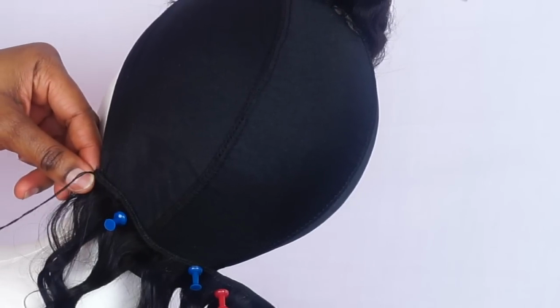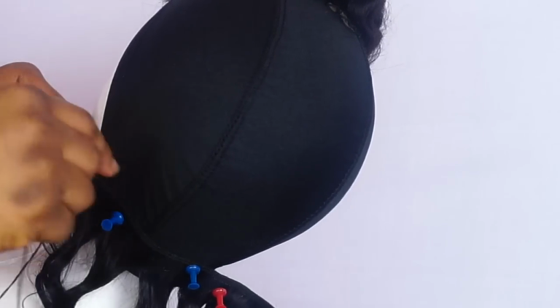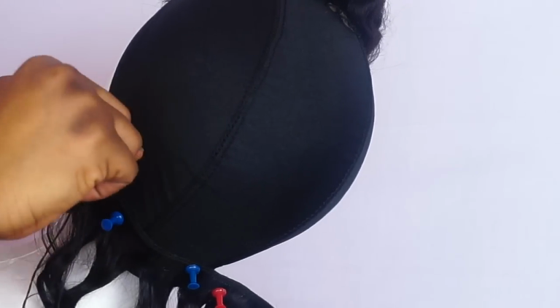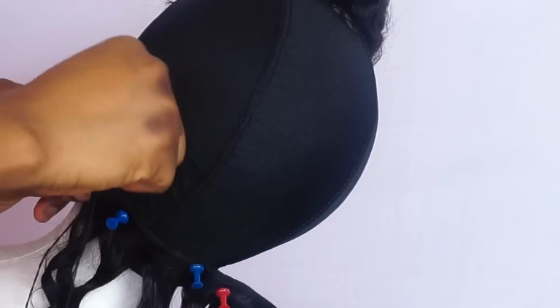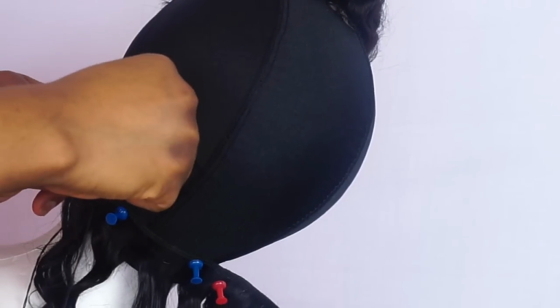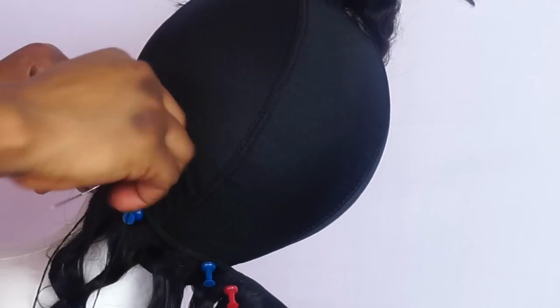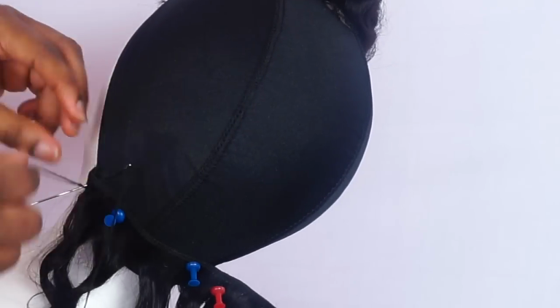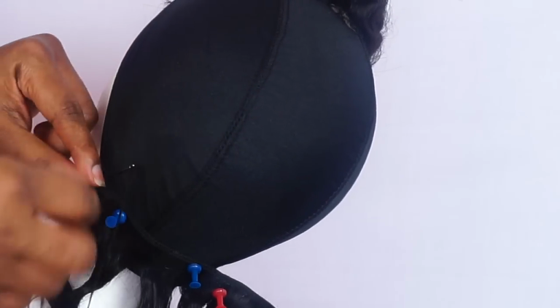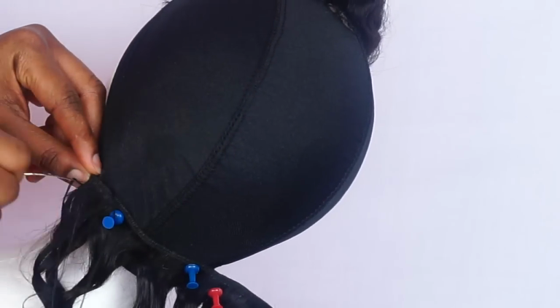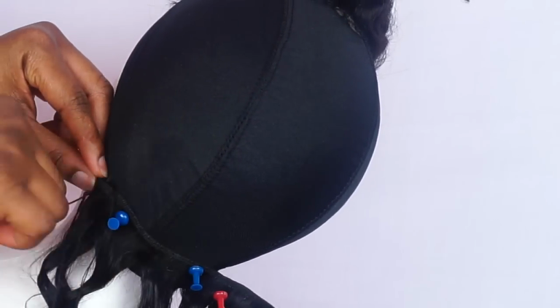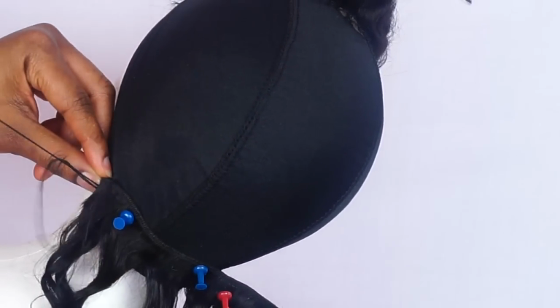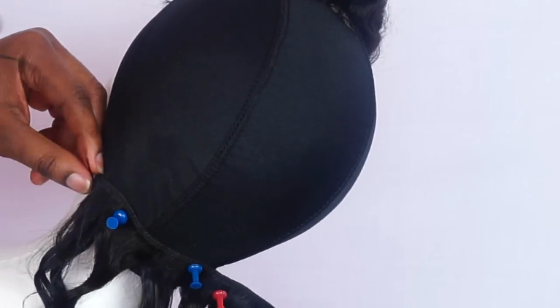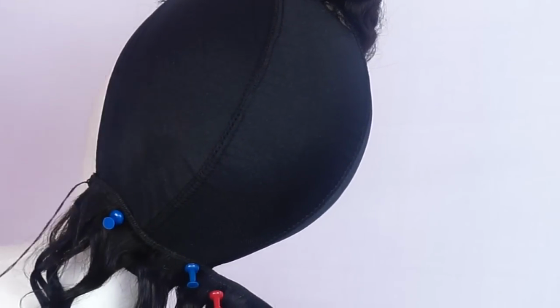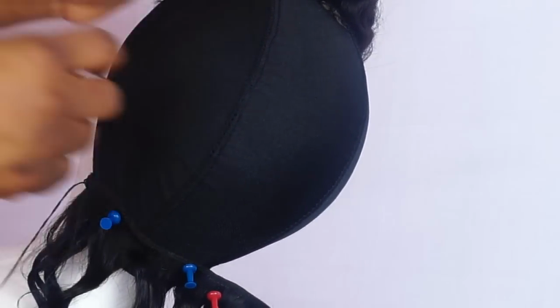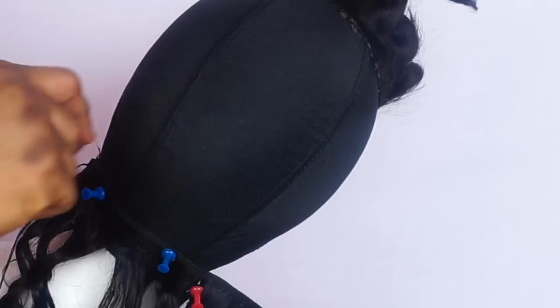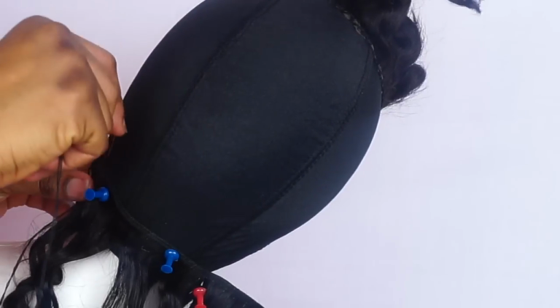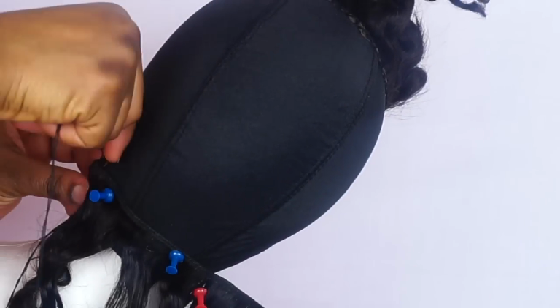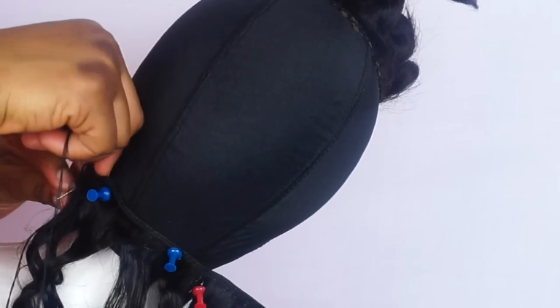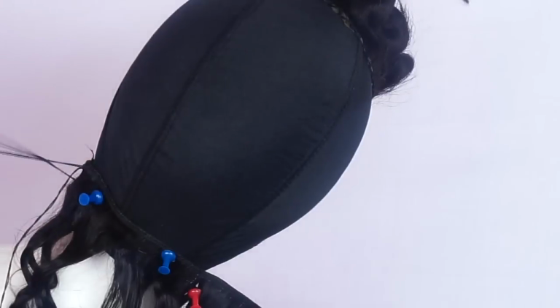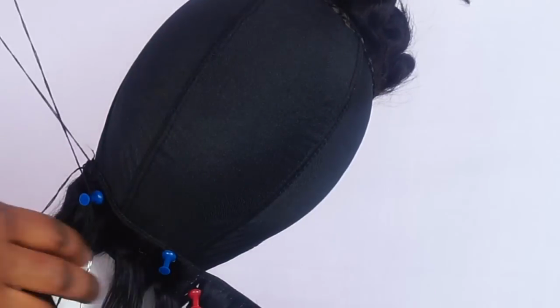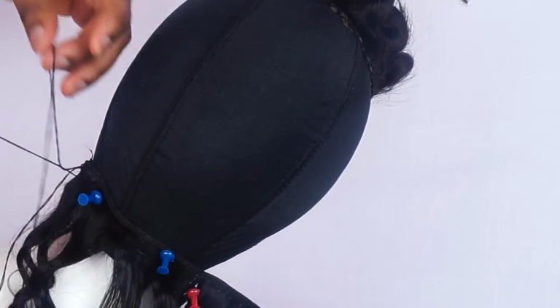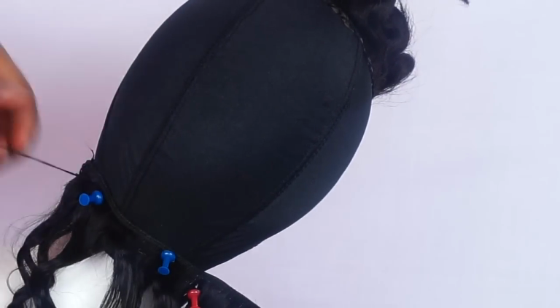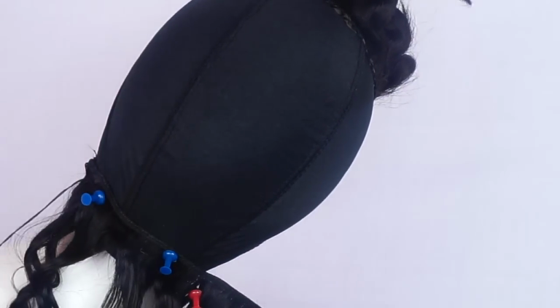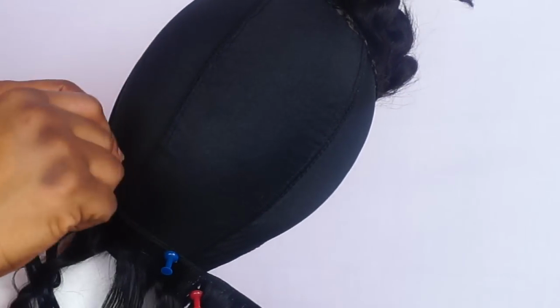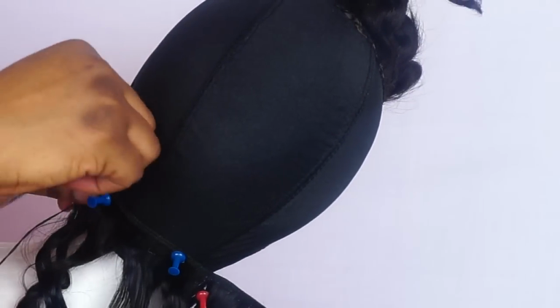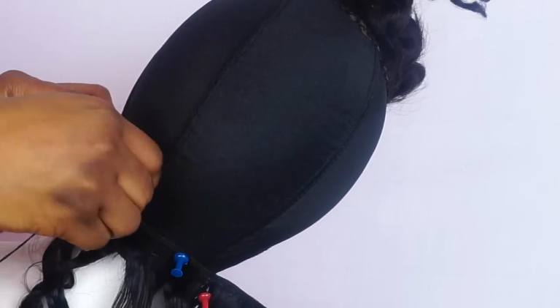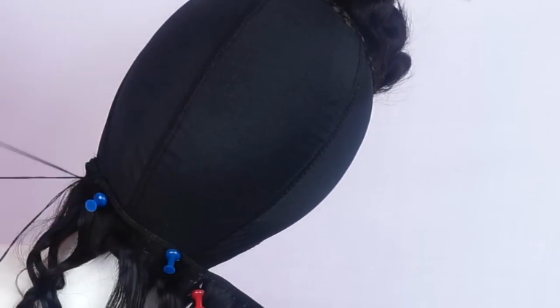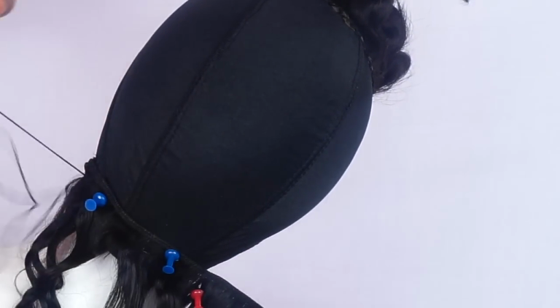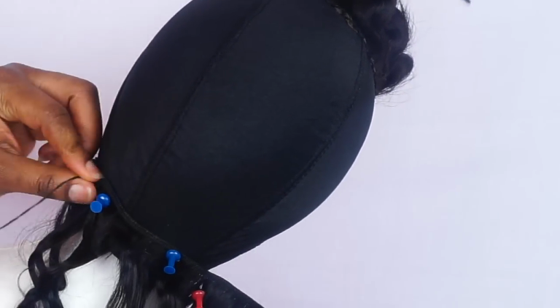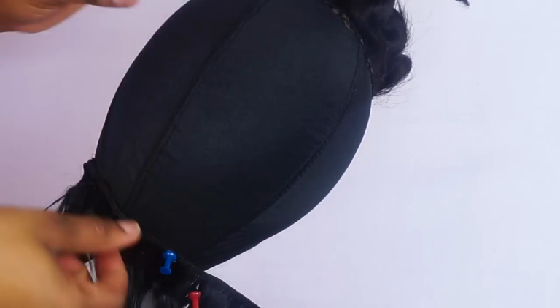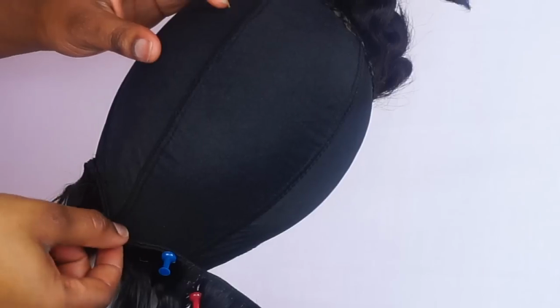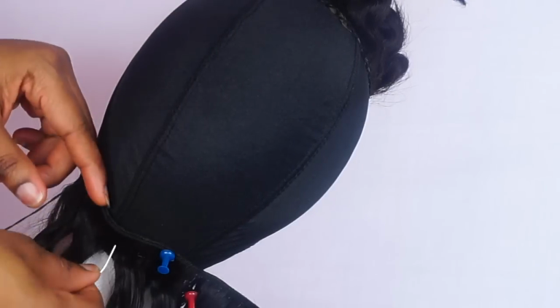Starting at the back, I doubled the weft of the wig. I'm going to double the weft till I'm done with three bundles. And when I get to the front, I'll use a single weft — you're going to see it in the video. As you can see, the weft is doubled.